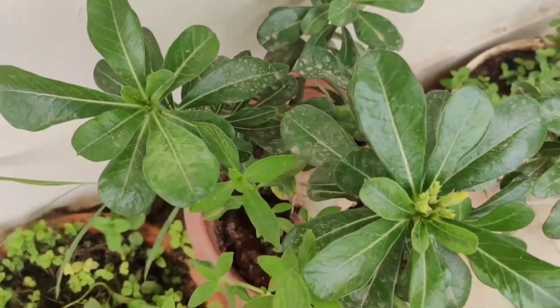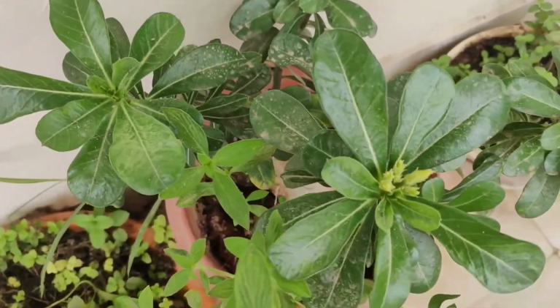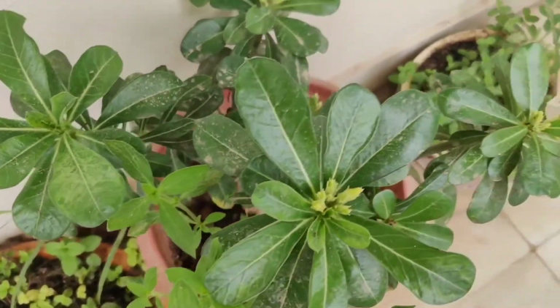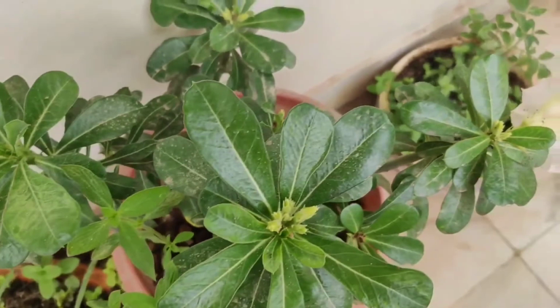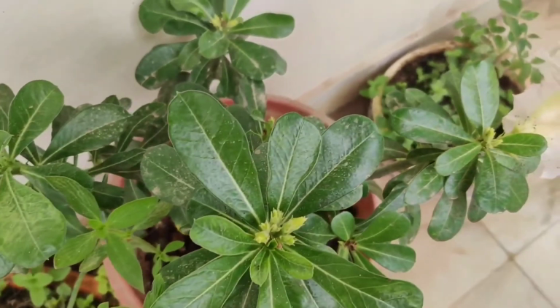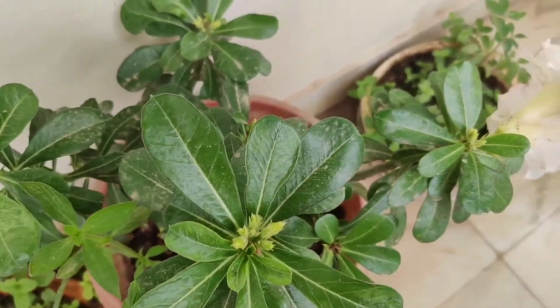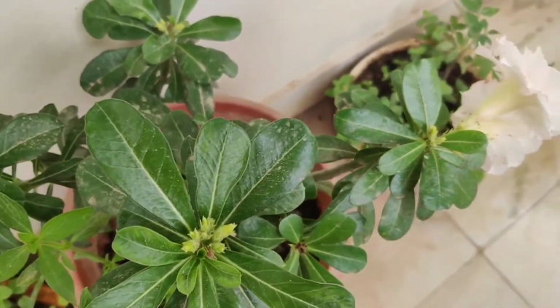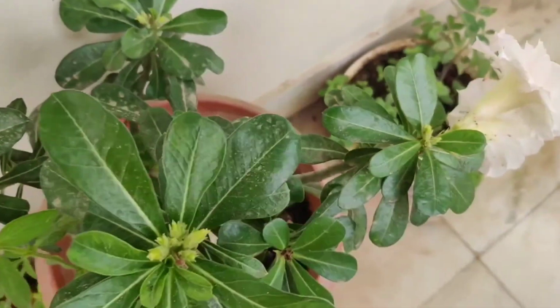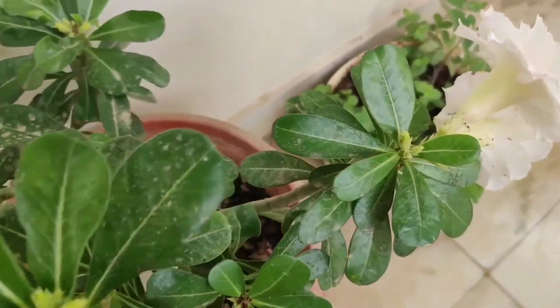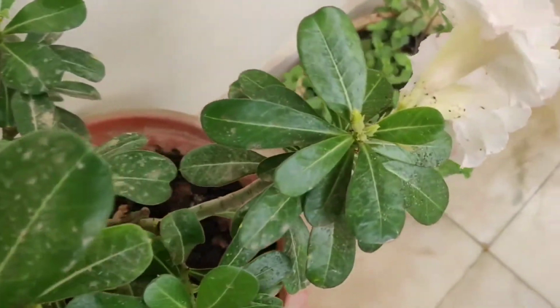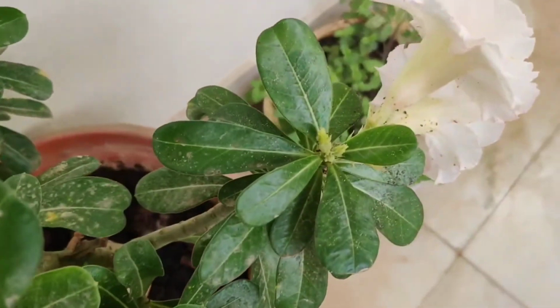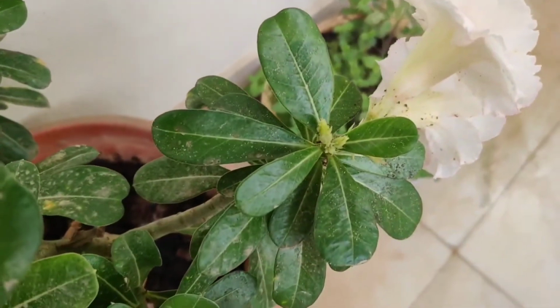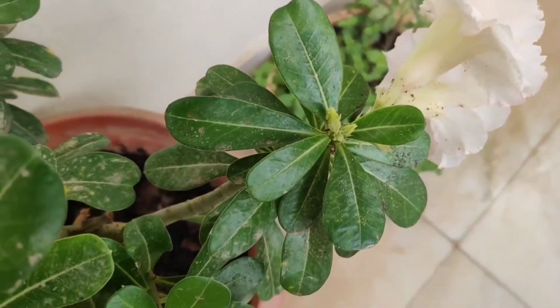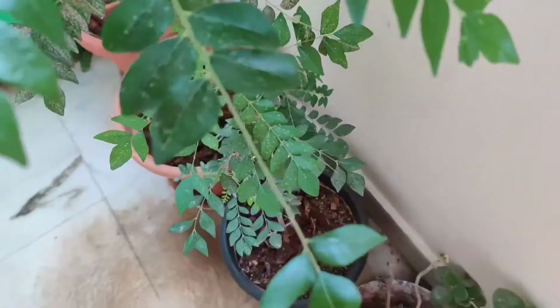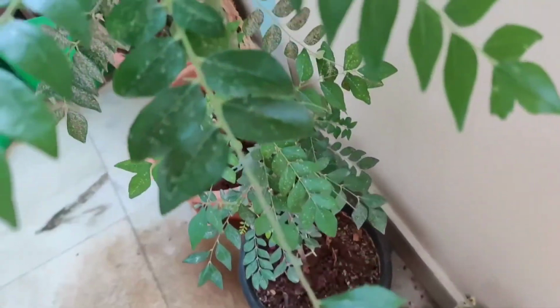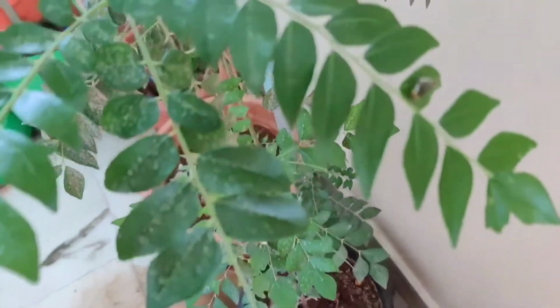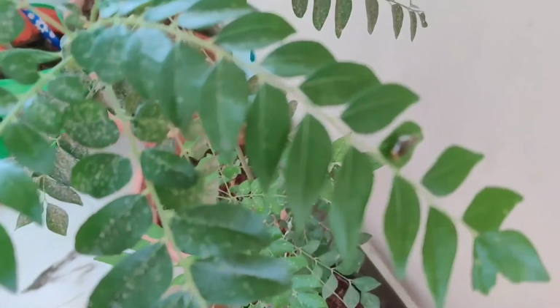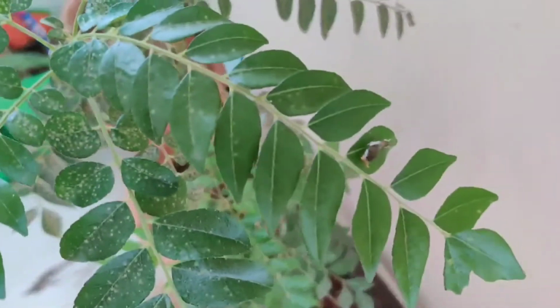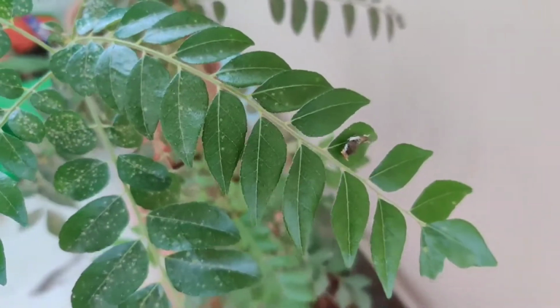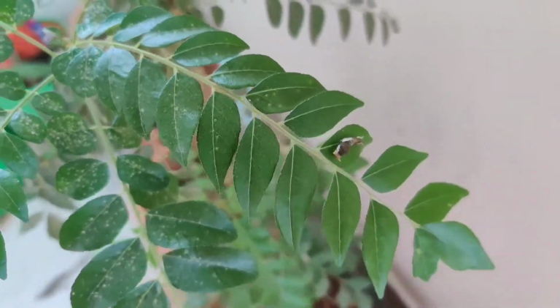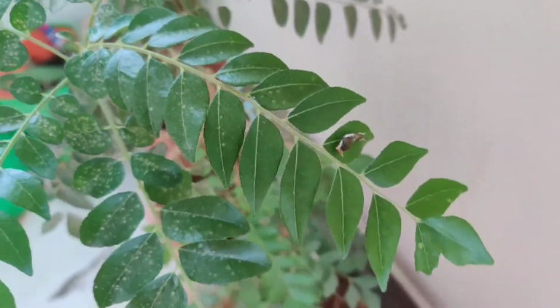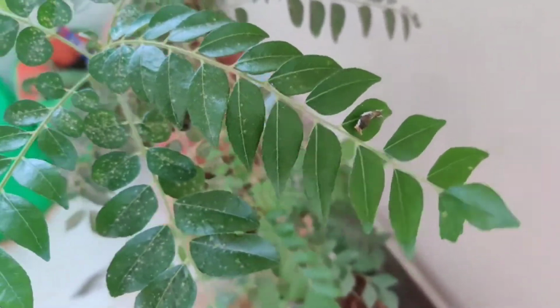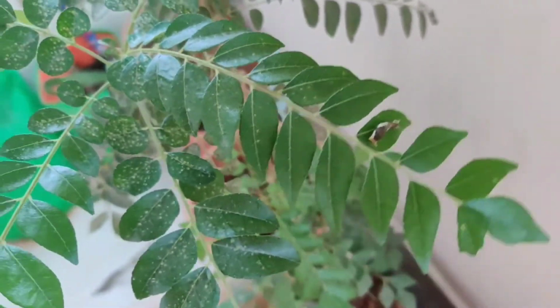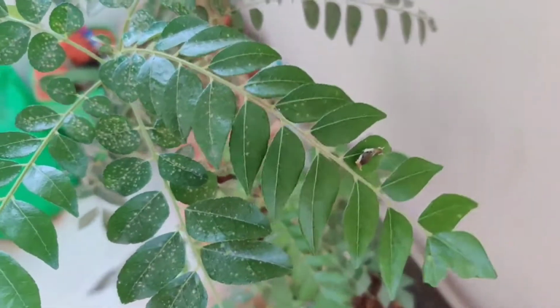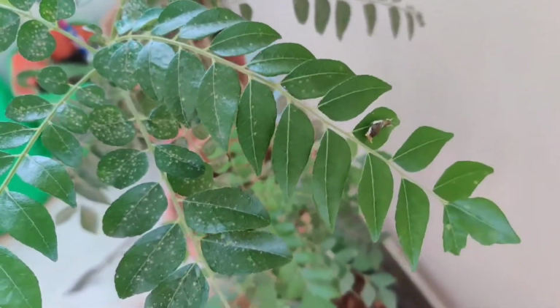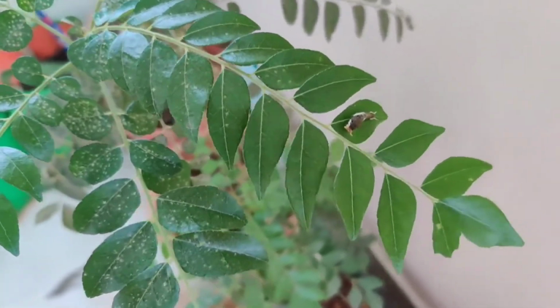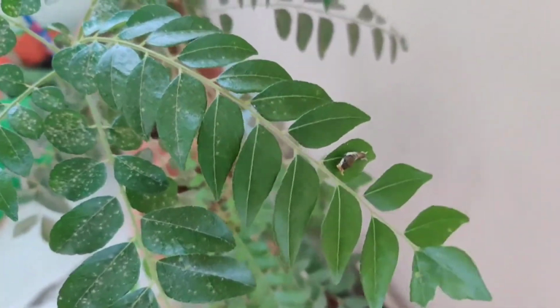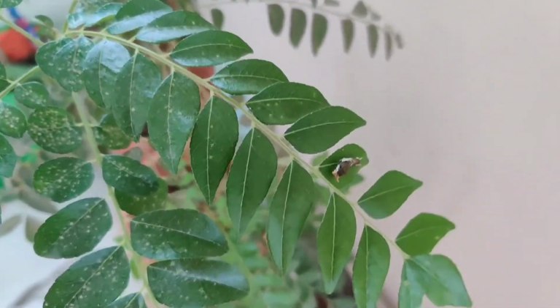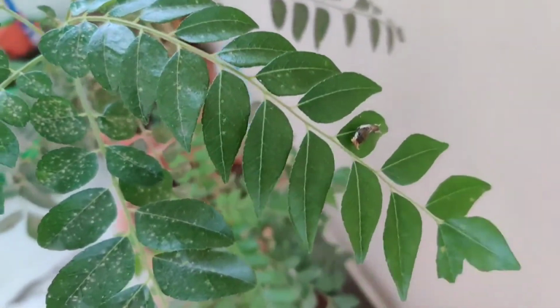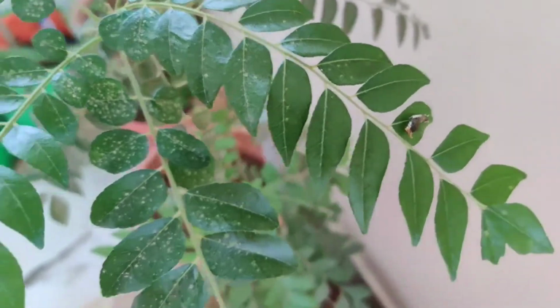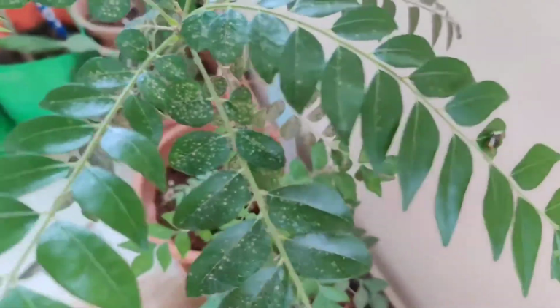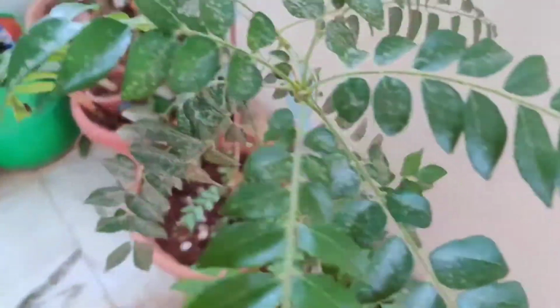This morning, when I was watering the plants, I saw some unwanted guests on the plants. It looks too strange and quite upsetting looking after it. I don't know how to remove them and avoid this in future.